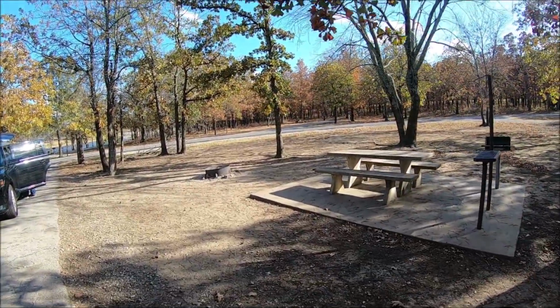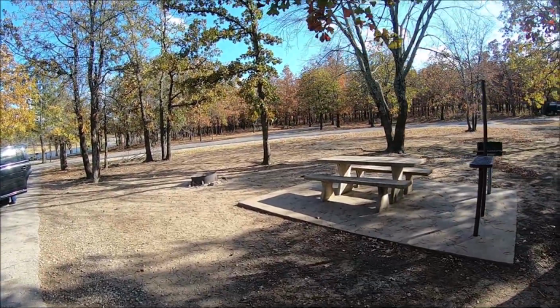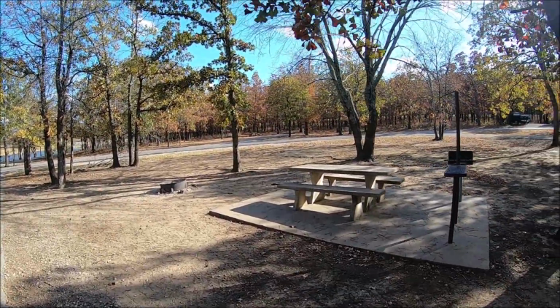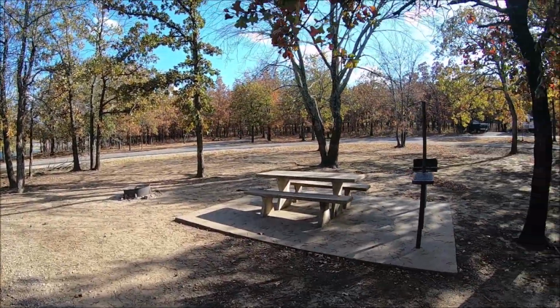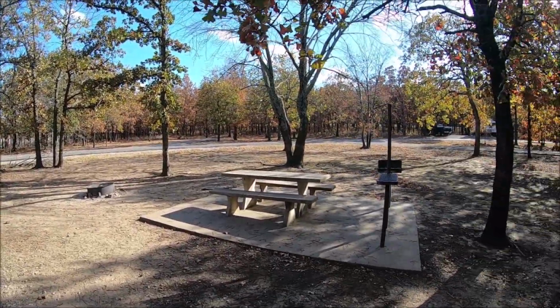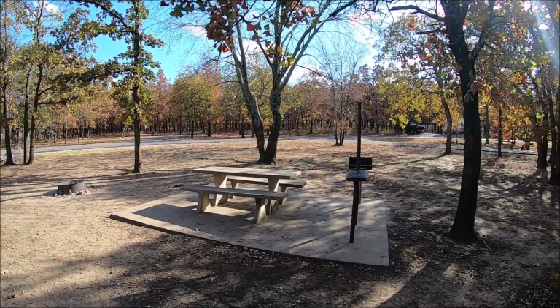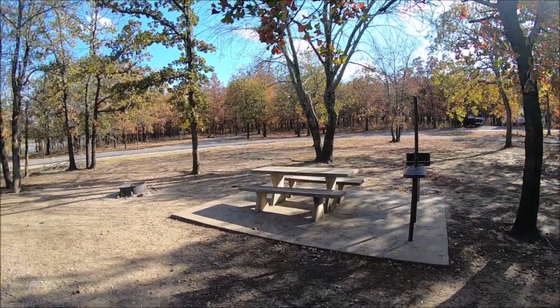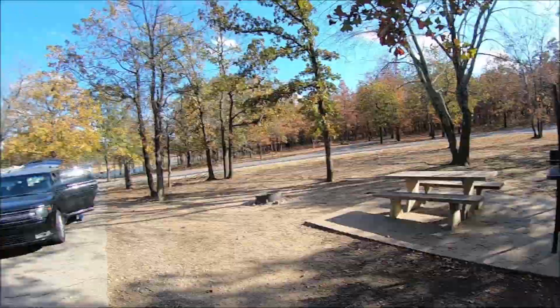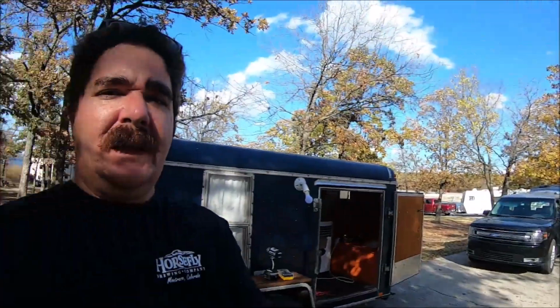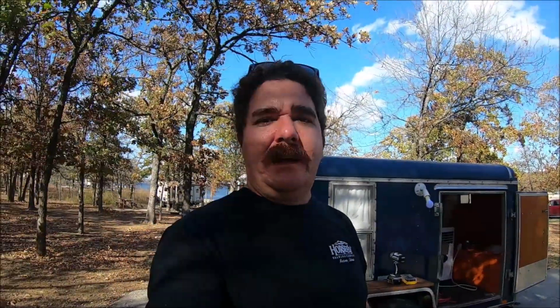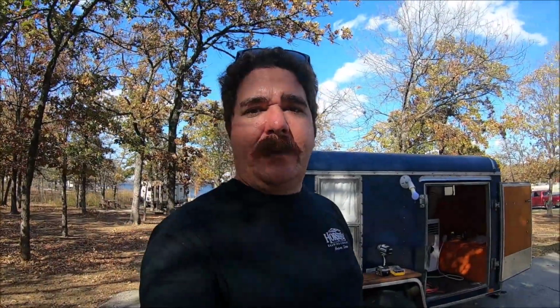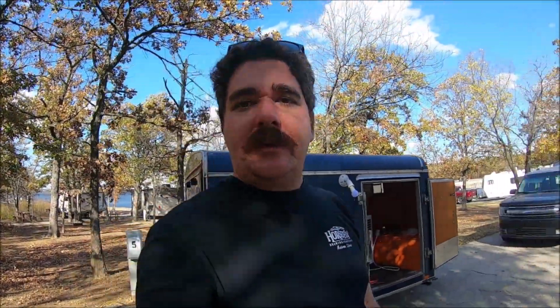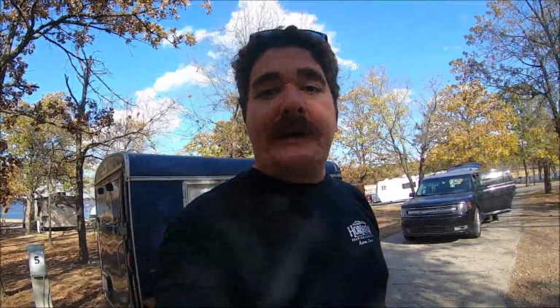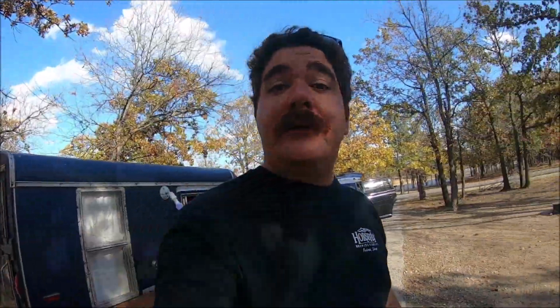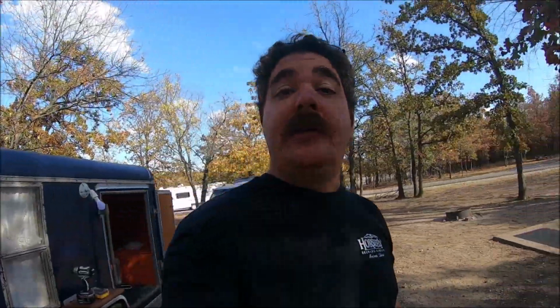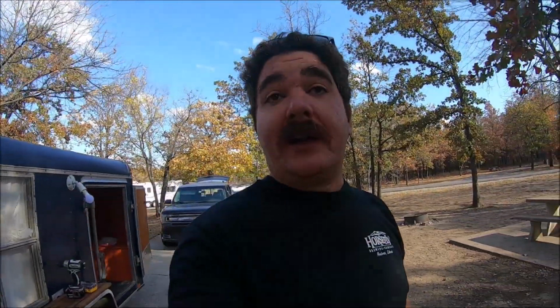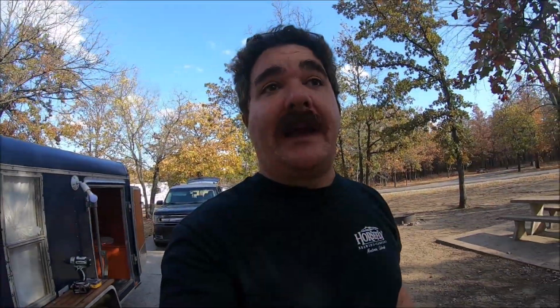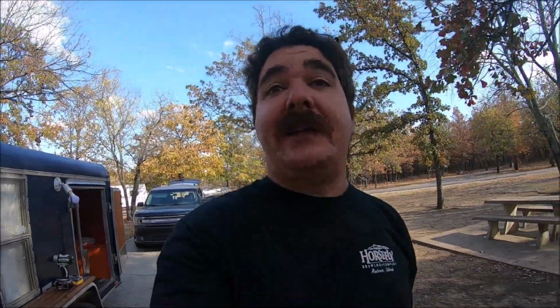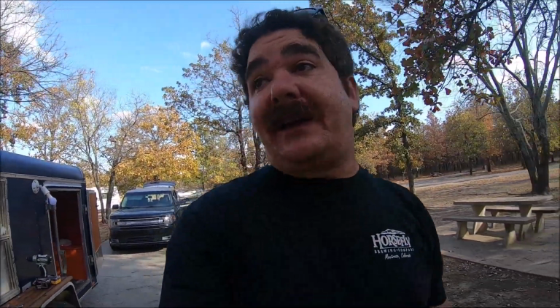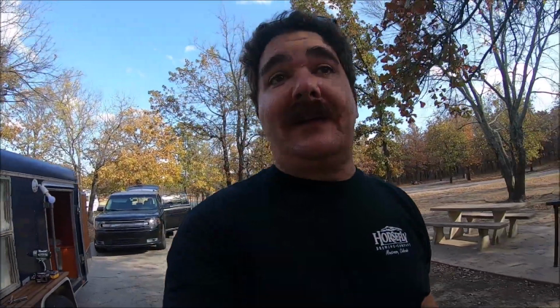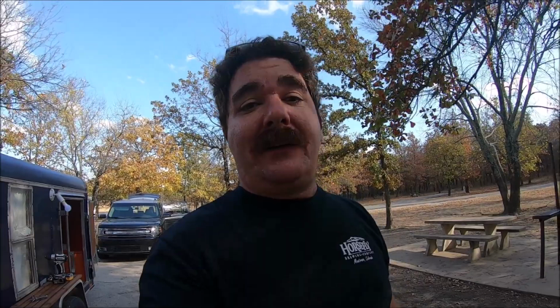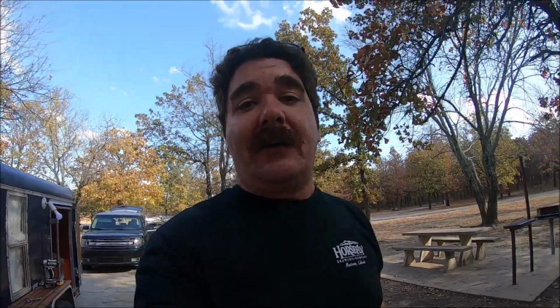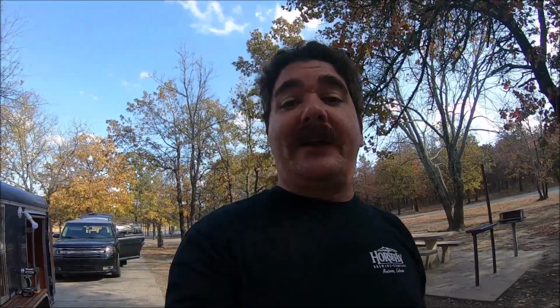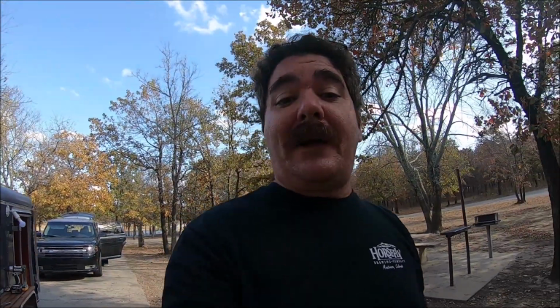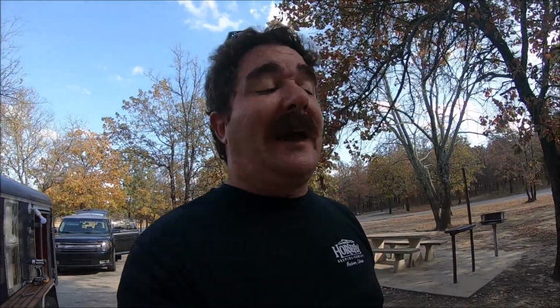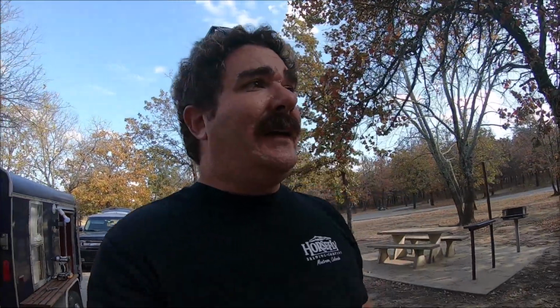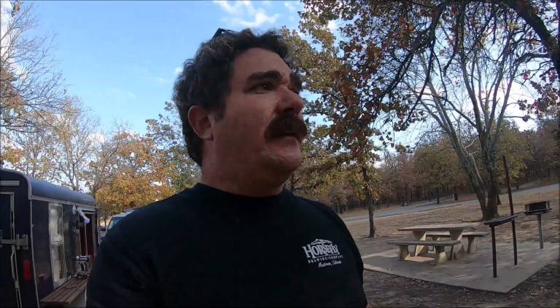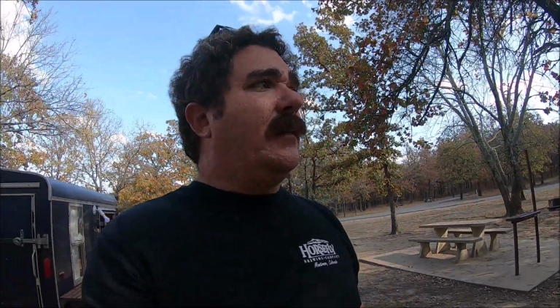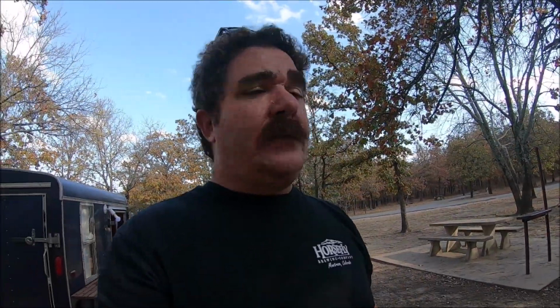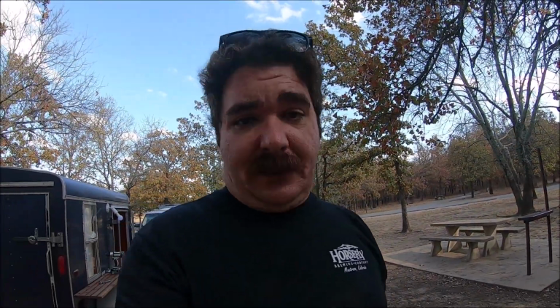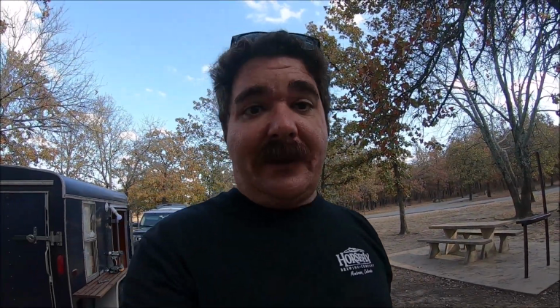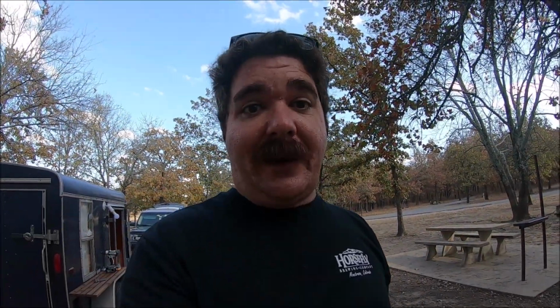We're going to go over to some friends' house in a second and enjoy some good food and good company out on their deck, really excited about that. You guys take care.